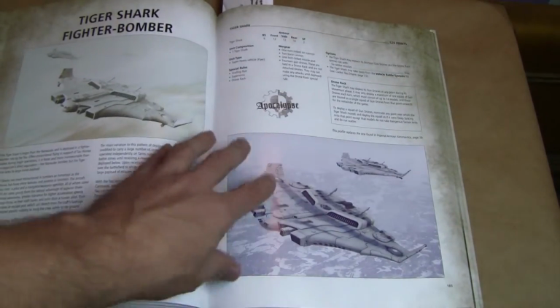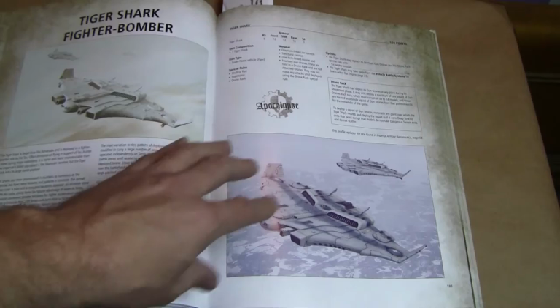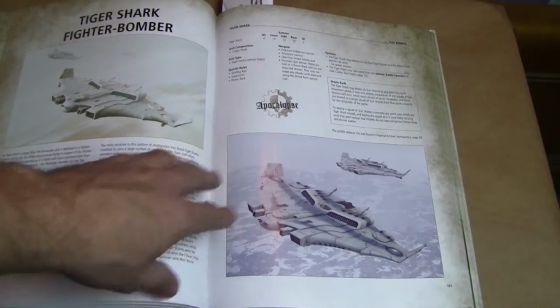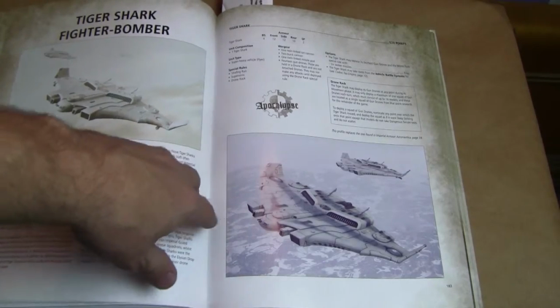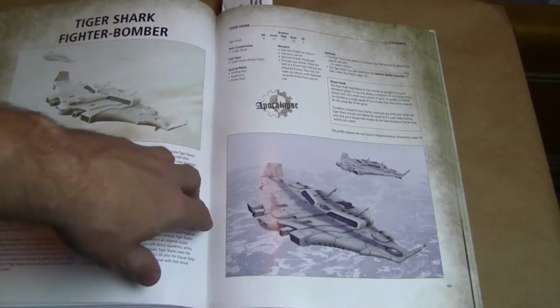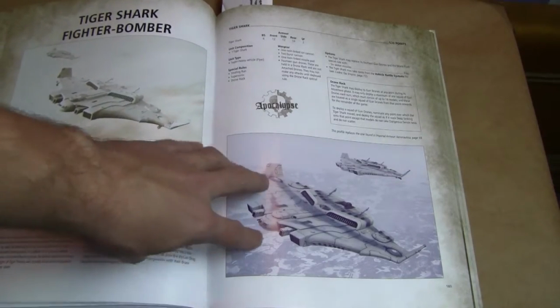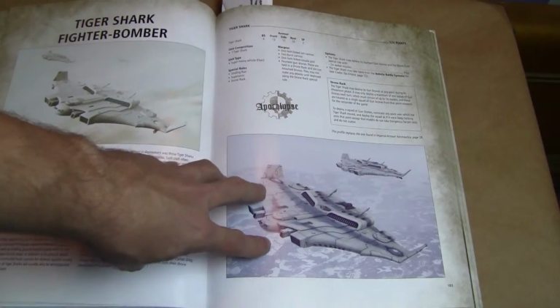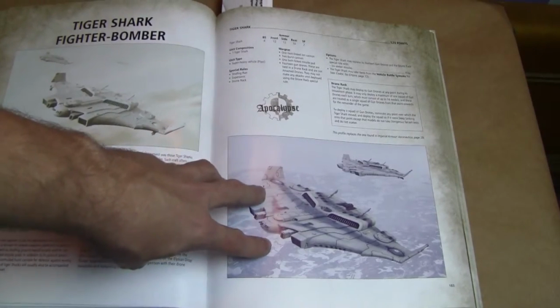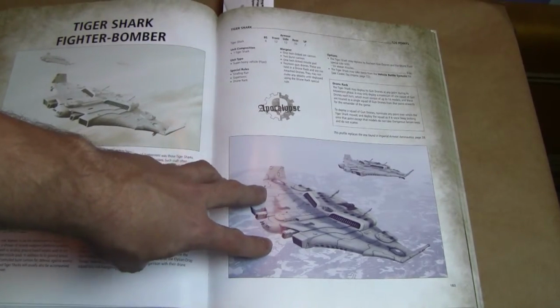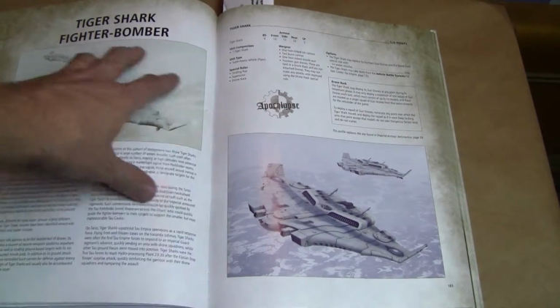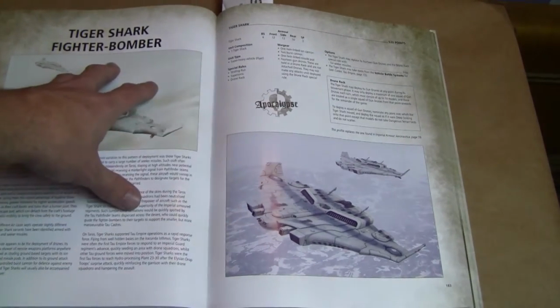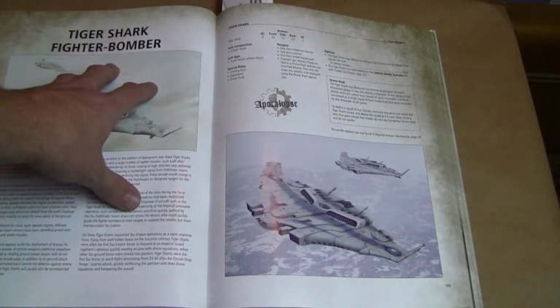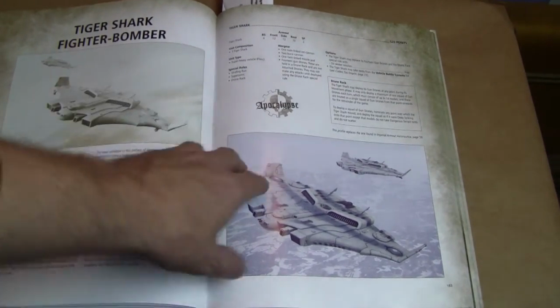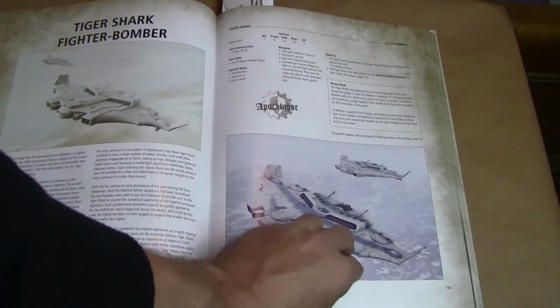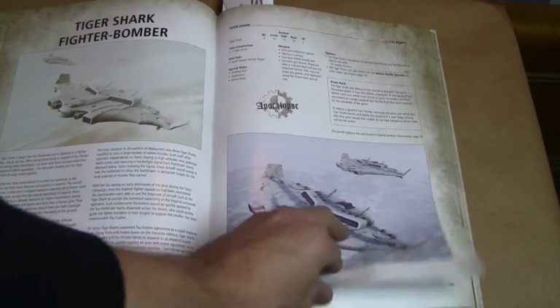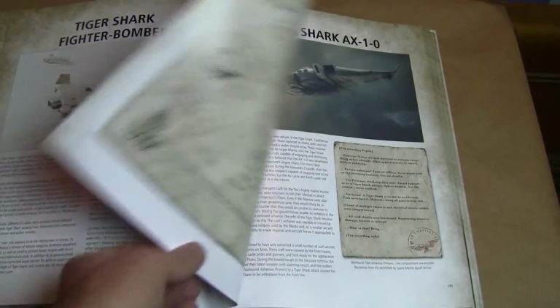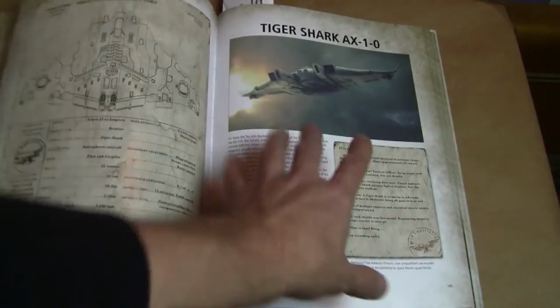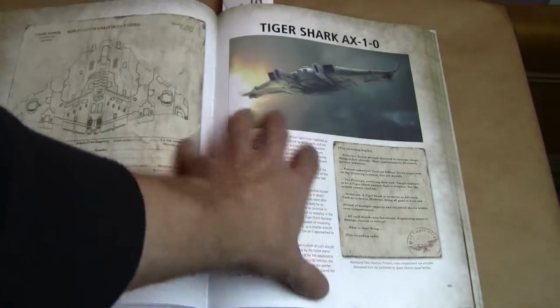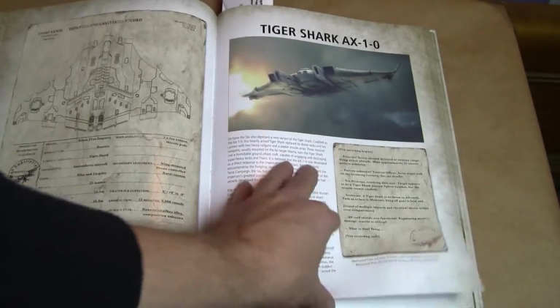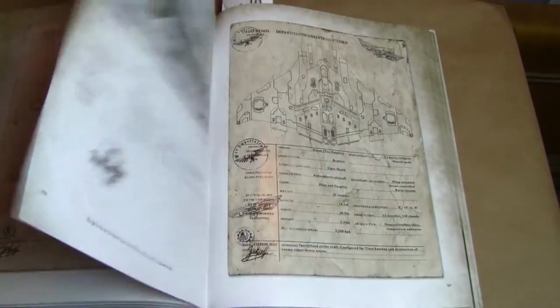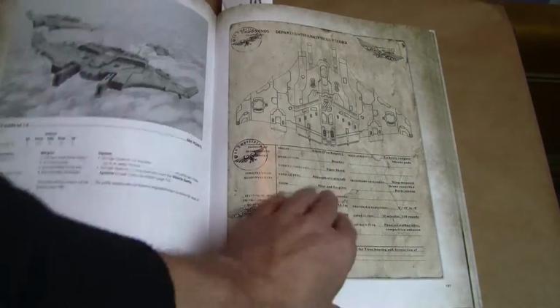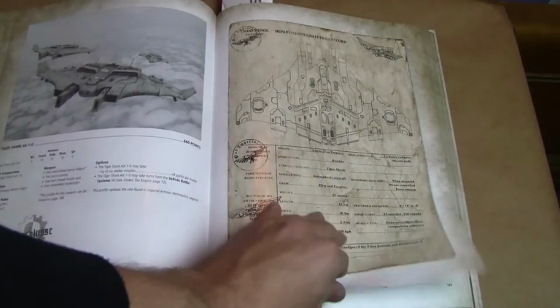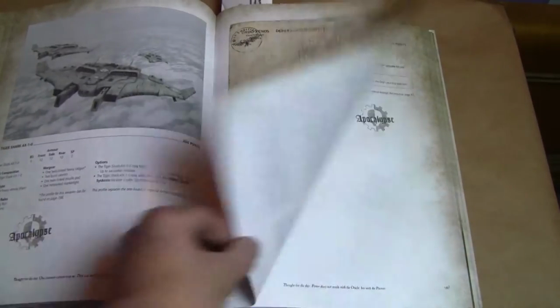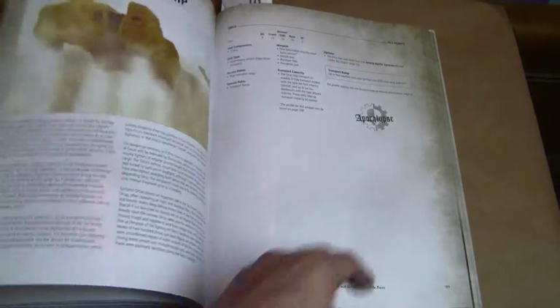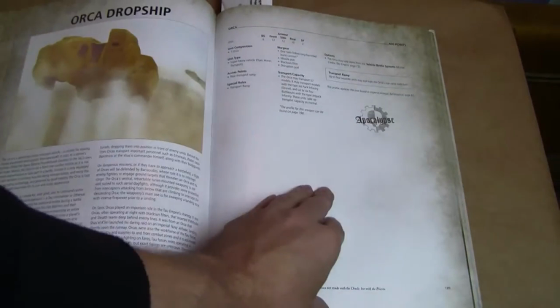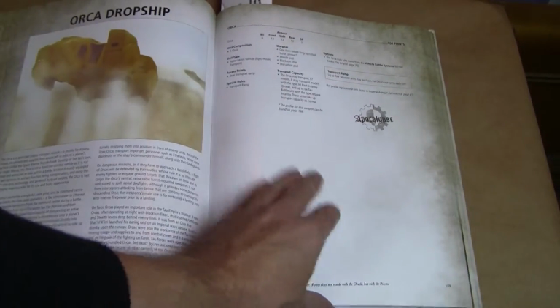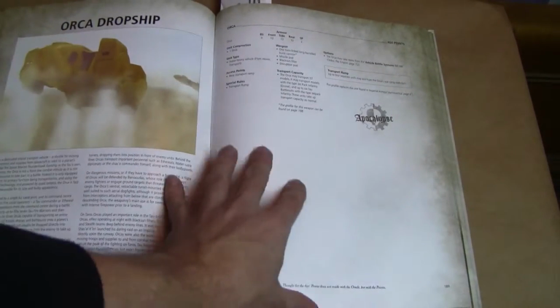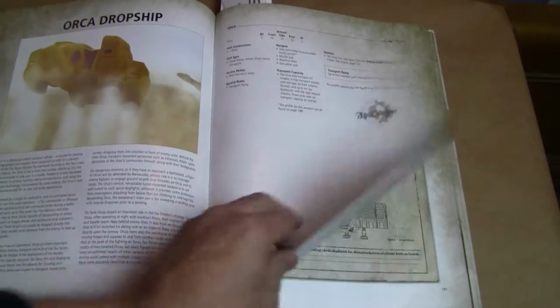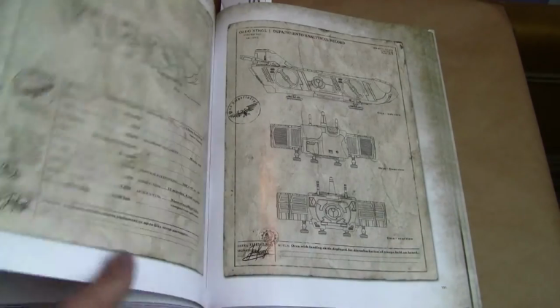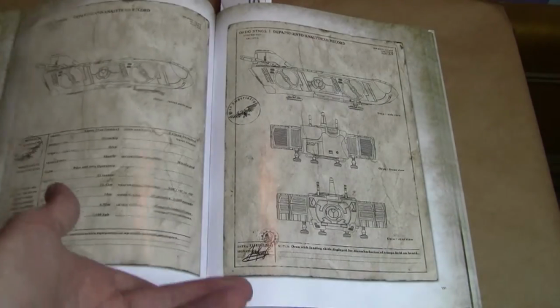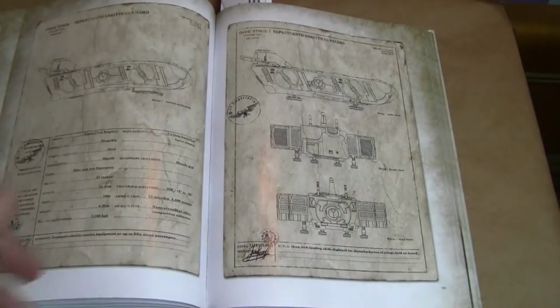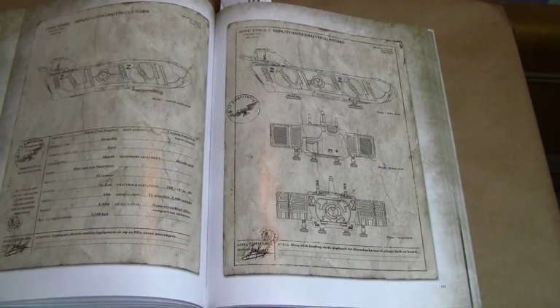Here's some of the crazy stuff — this book also includes Apocalypse units. You've got the Tiger Shark fighter bomber, the Orca dropship, and some cool stuff like that.